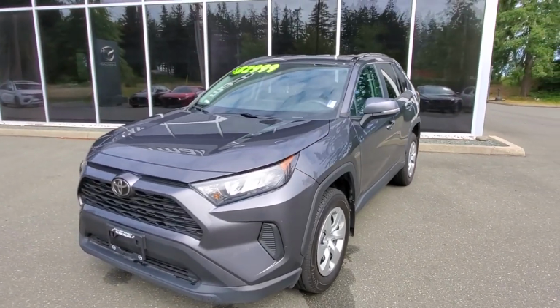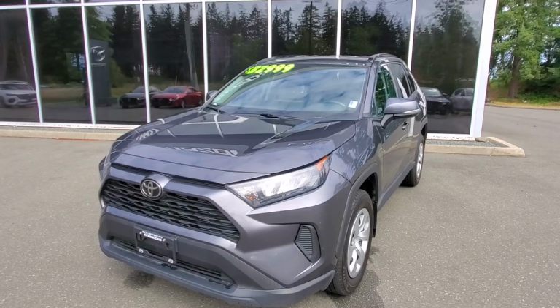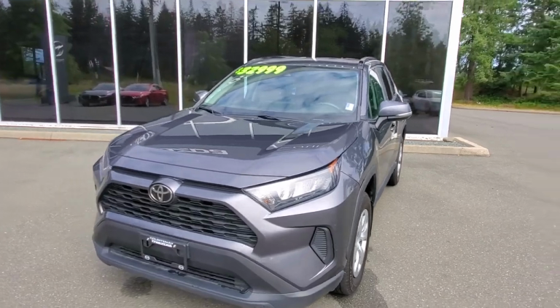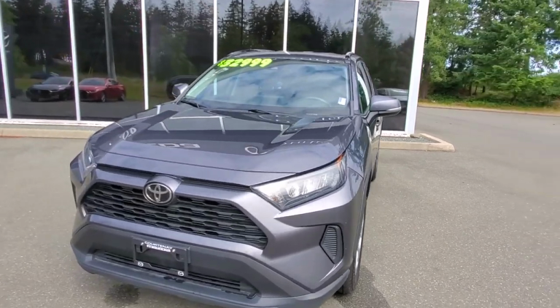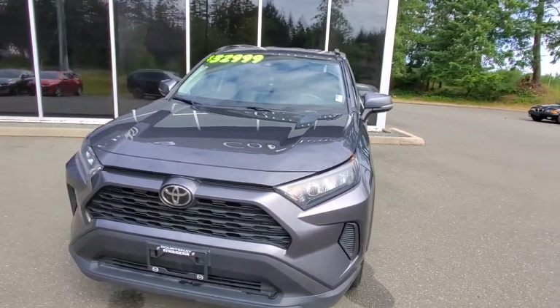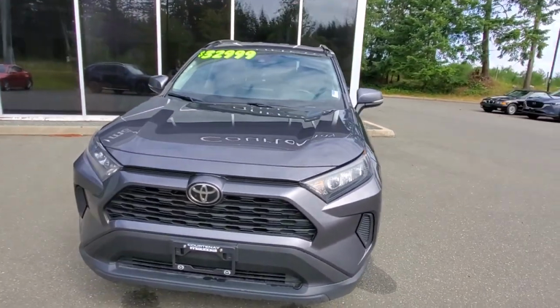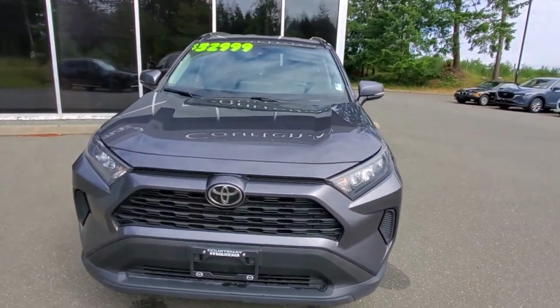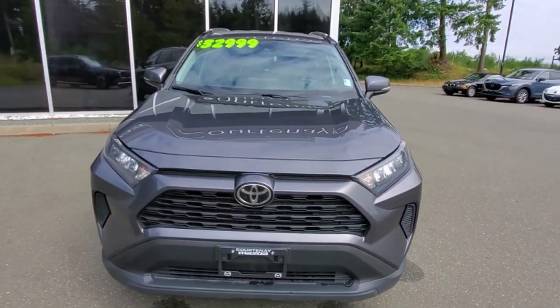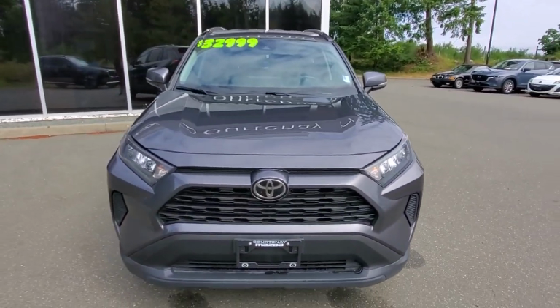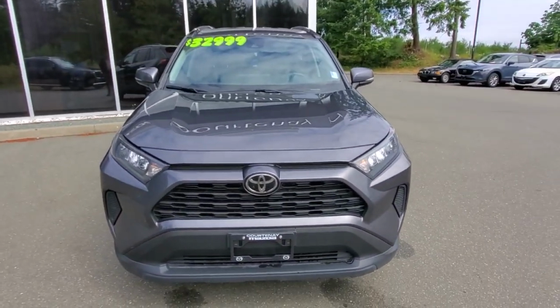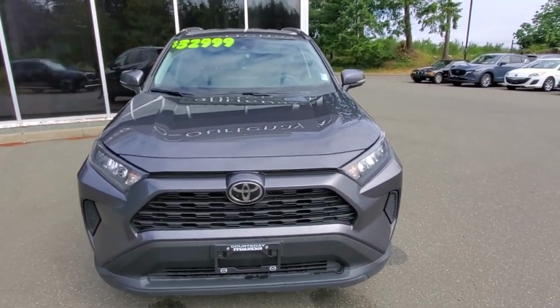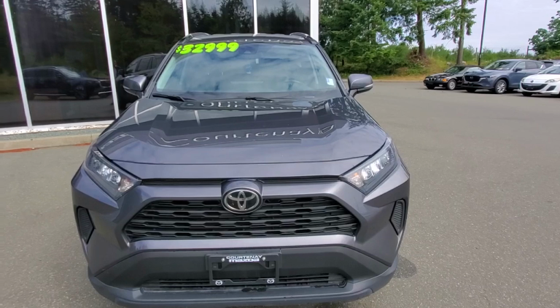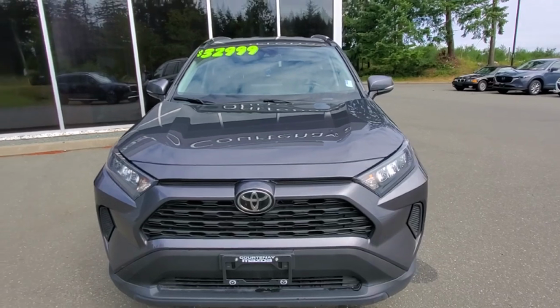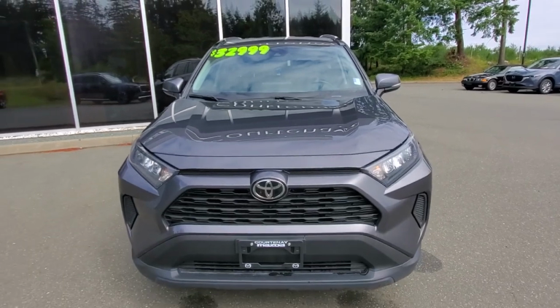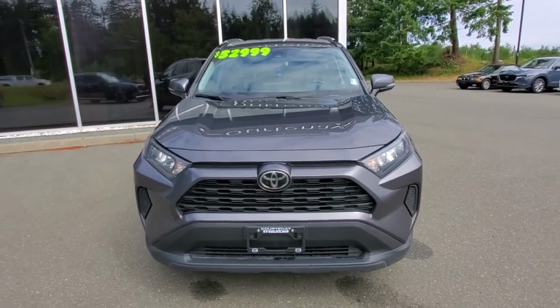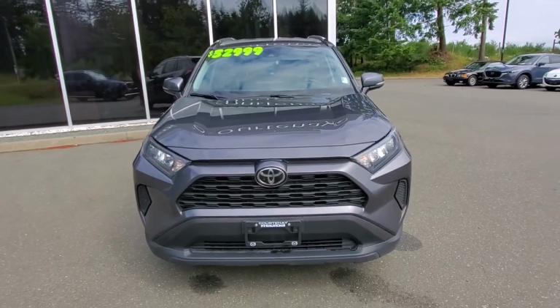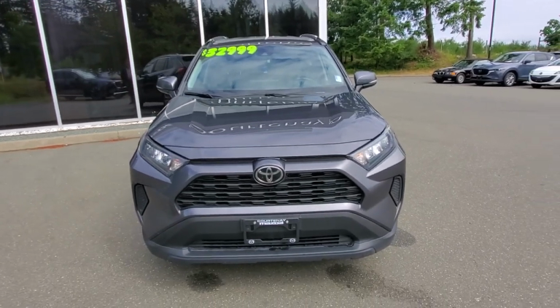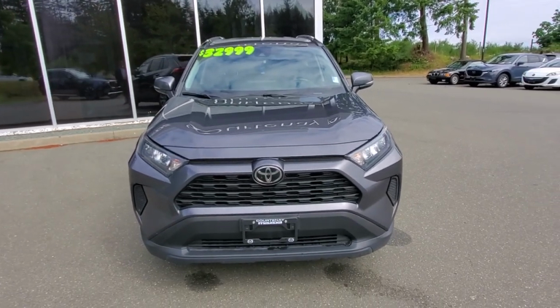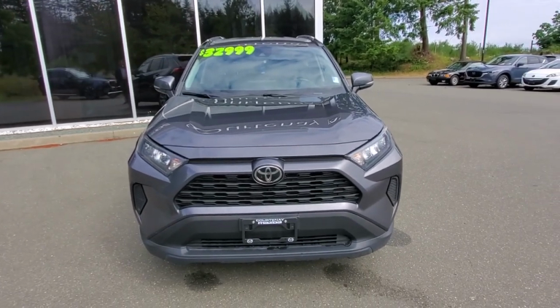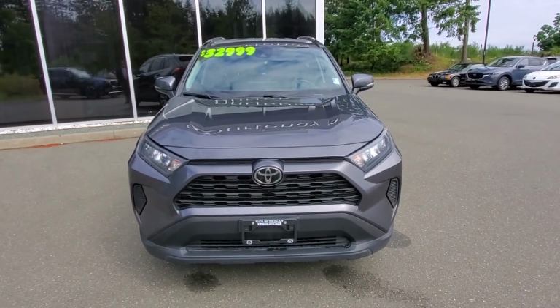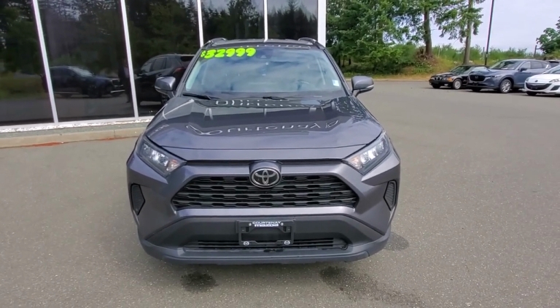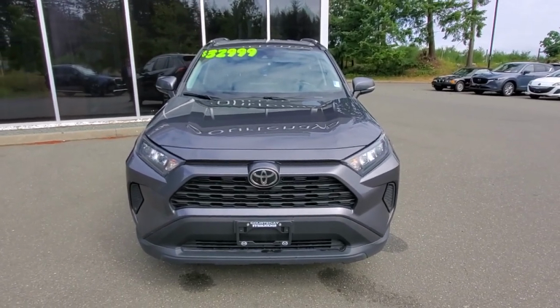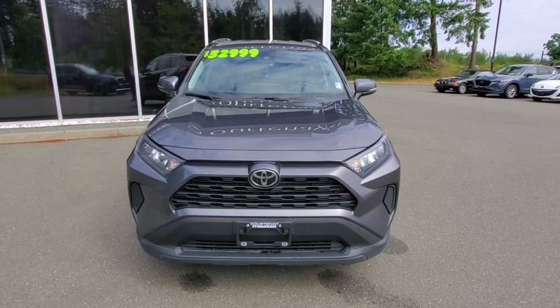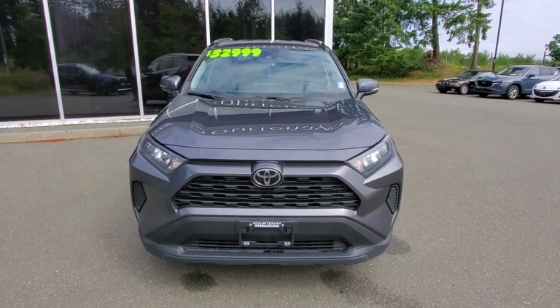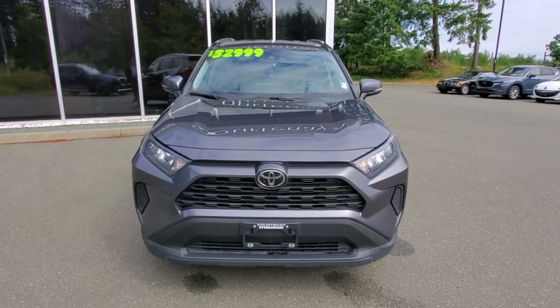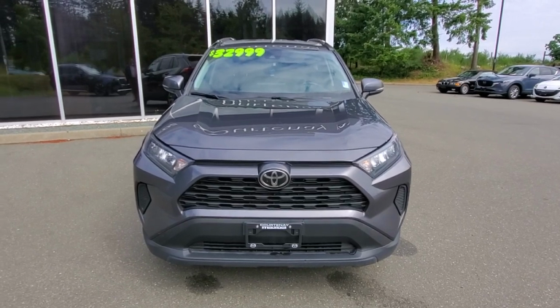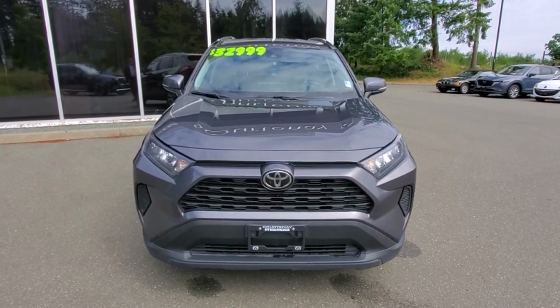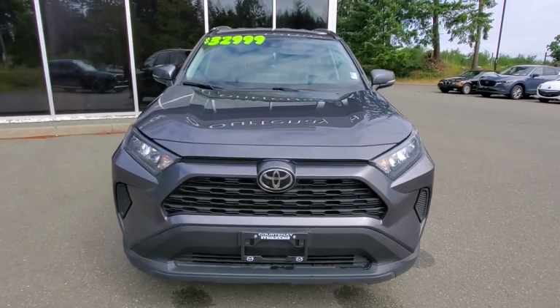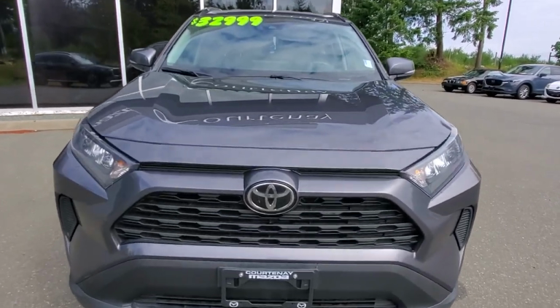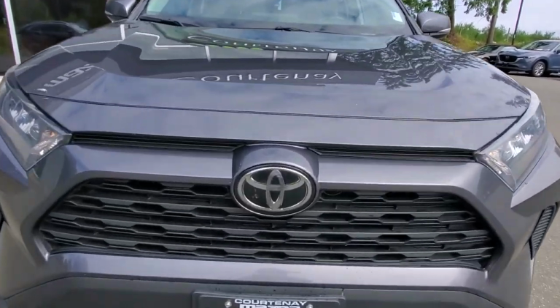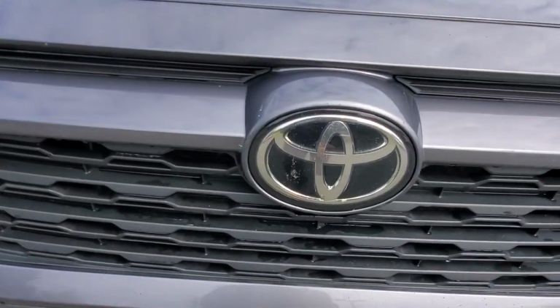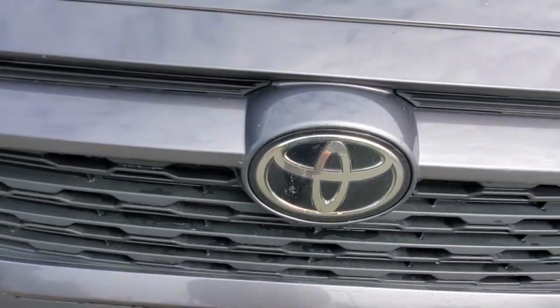Check out the front bumper and hood on this Toyota RAV4 — awesome condition. Underneath the hood is a very fuel-efficient four-cylinder engine that gives you great fuel economy and is powerful enough to get you moving quickly on the highway. Behind the Toyota symbol you've got an adaptive cruise control system.